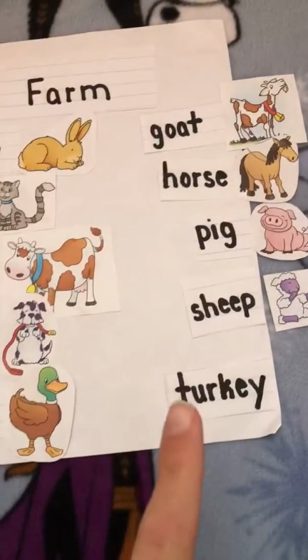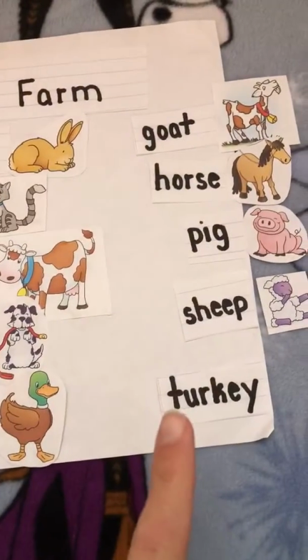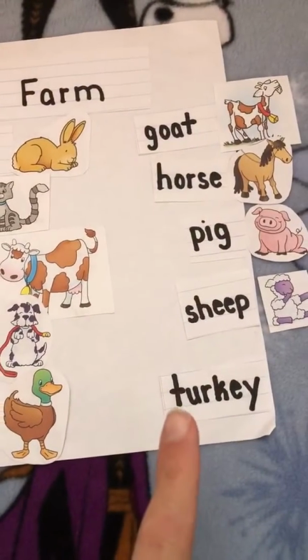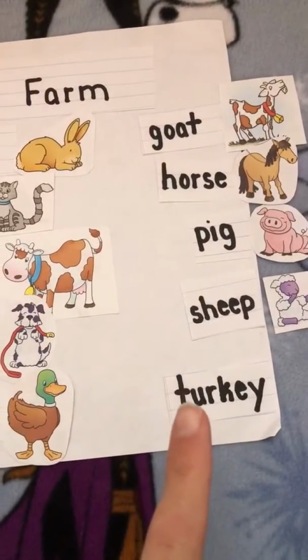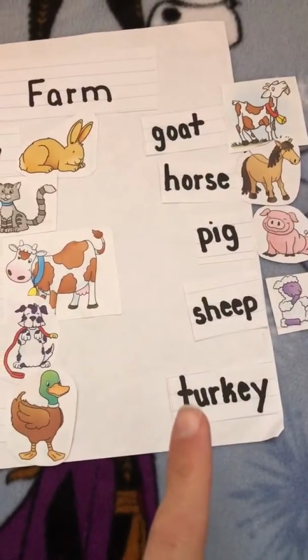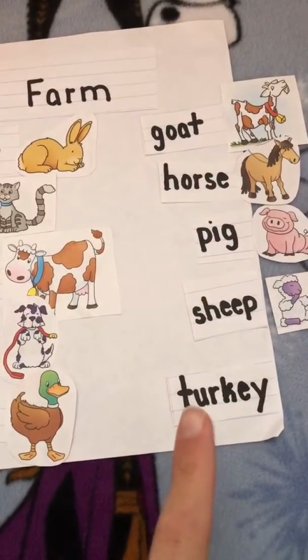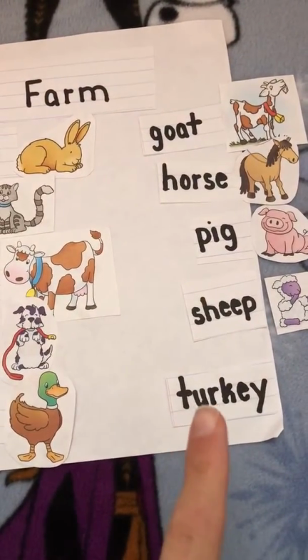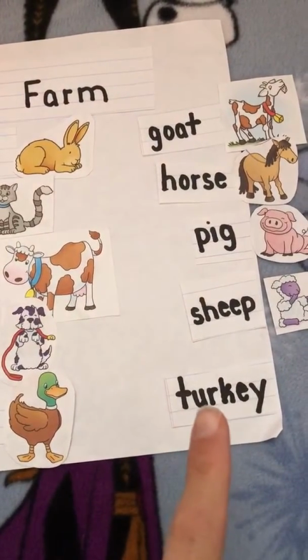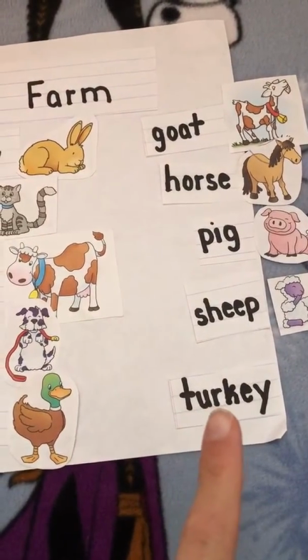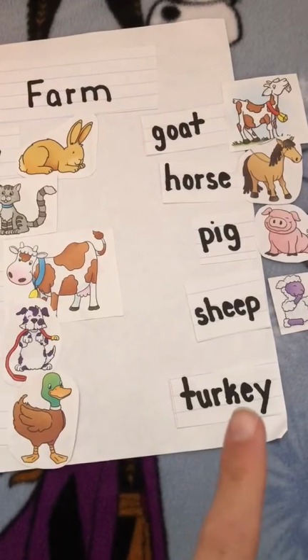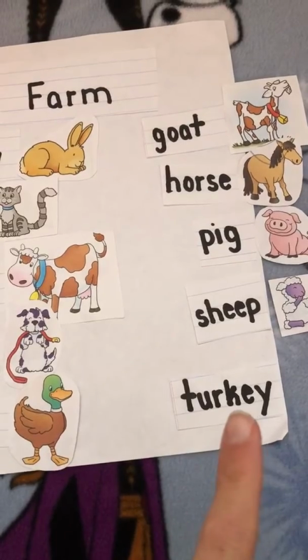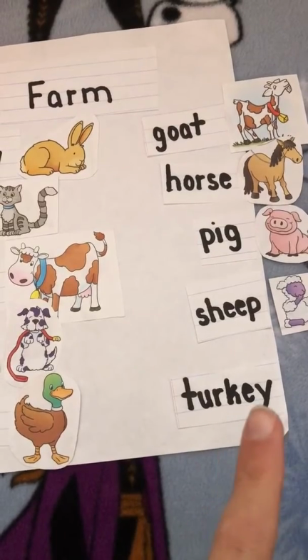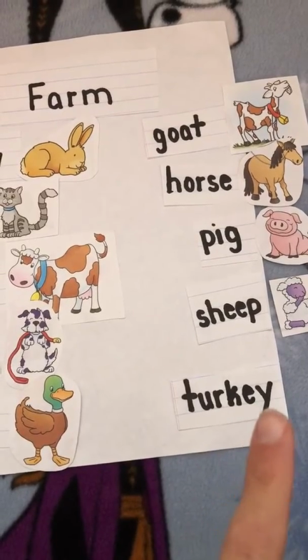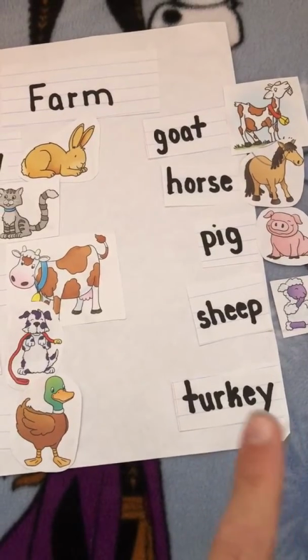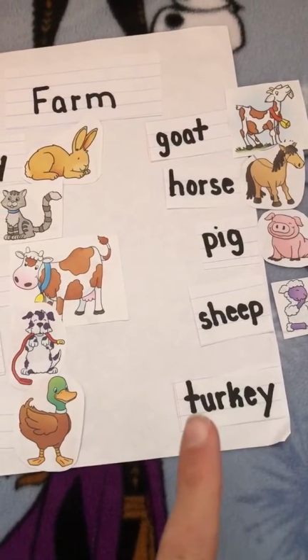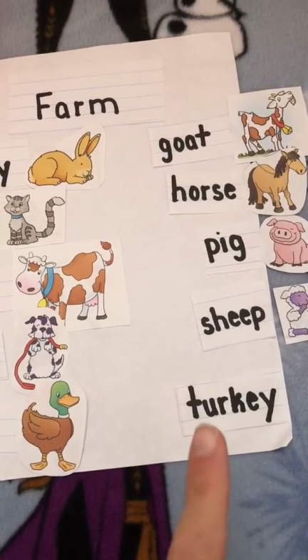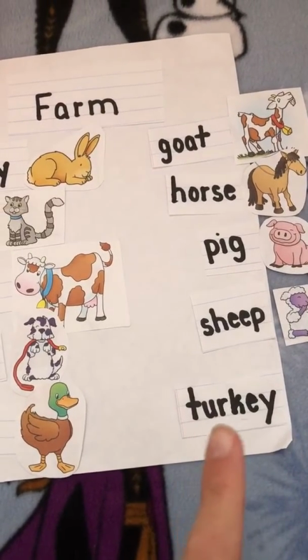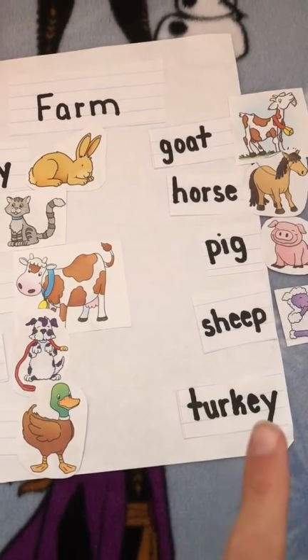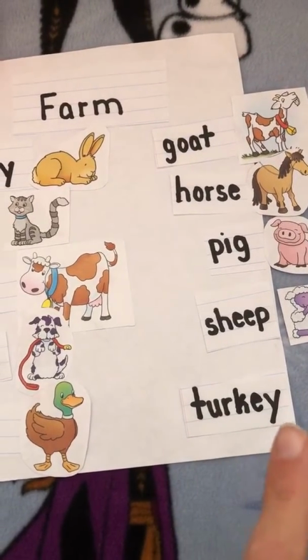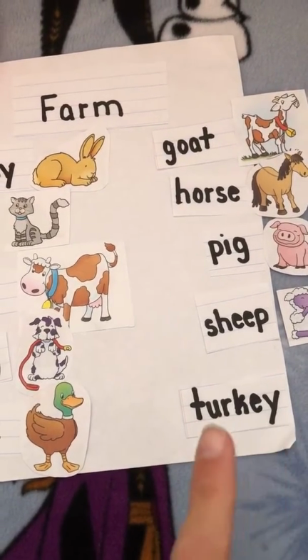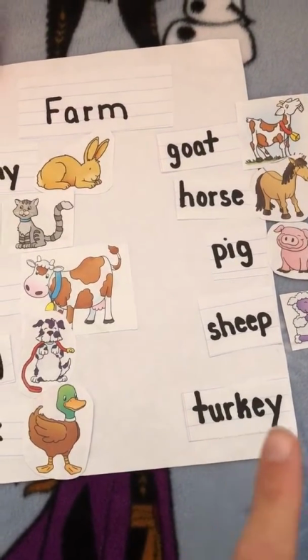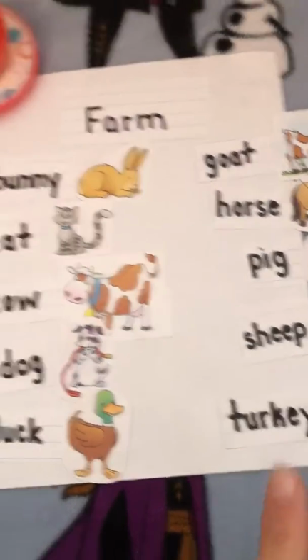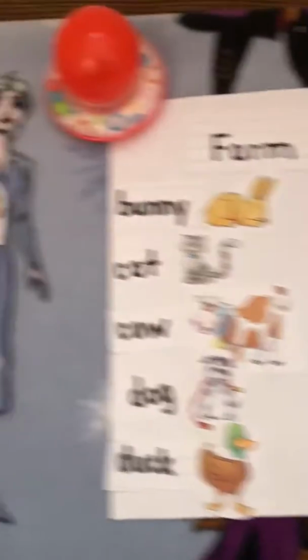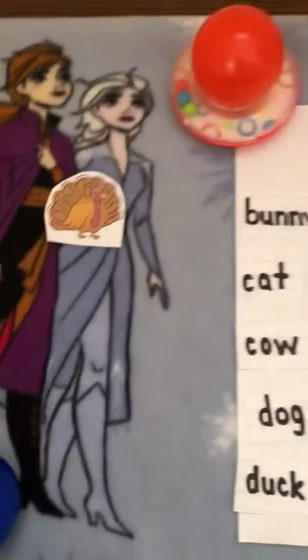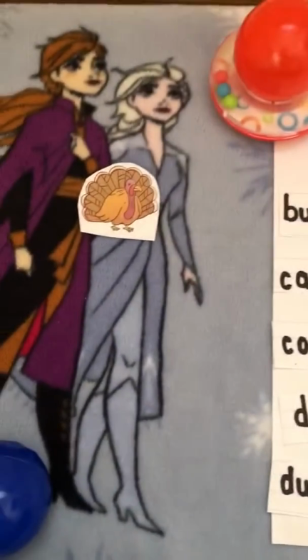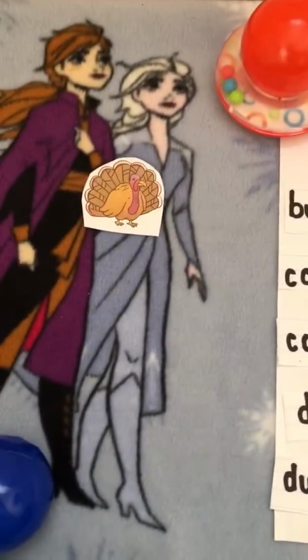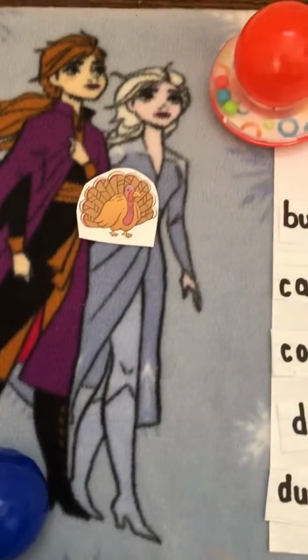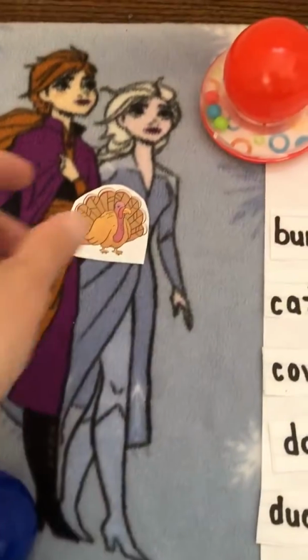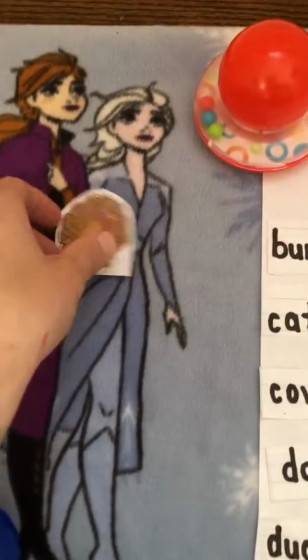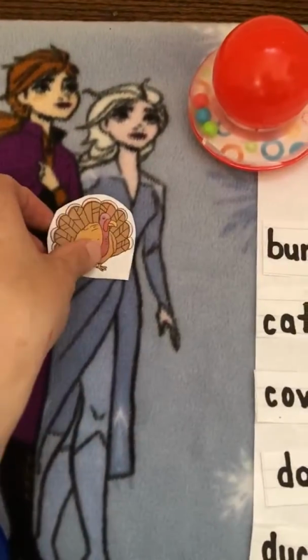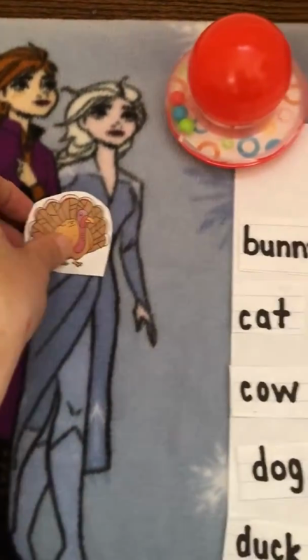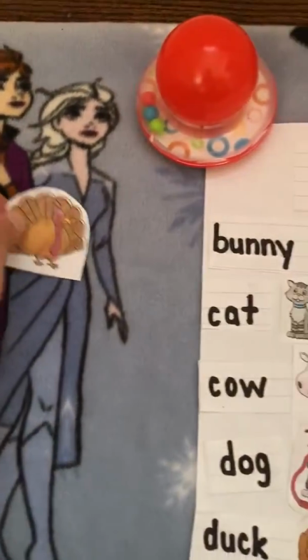Last word. T-u-r-k-e-y, turkey. Oh, here's our last one. Gobble, gobble.